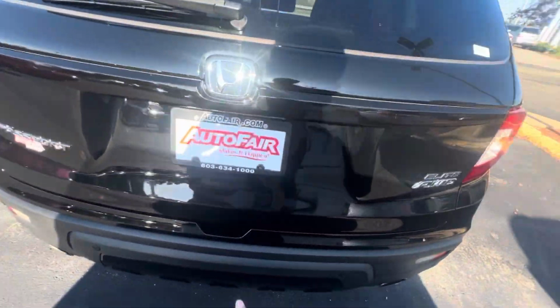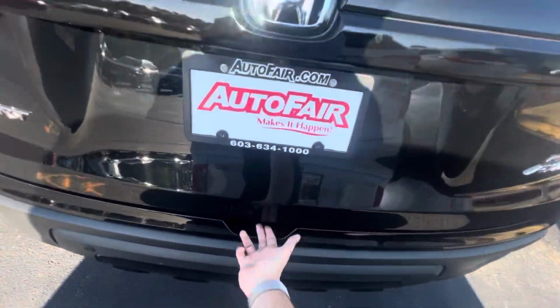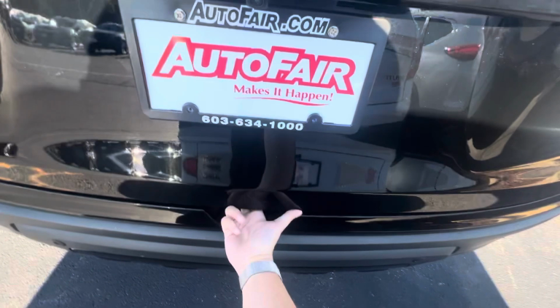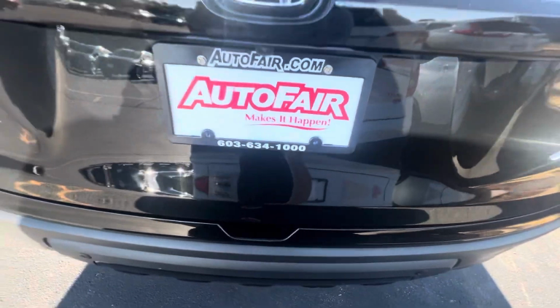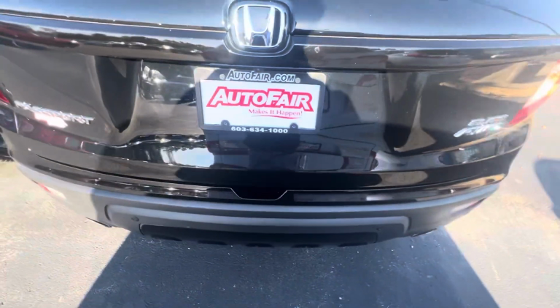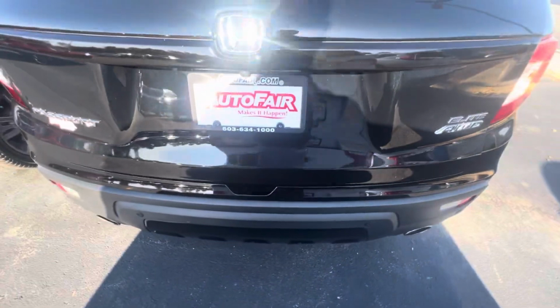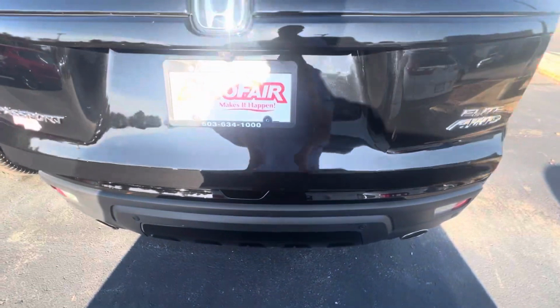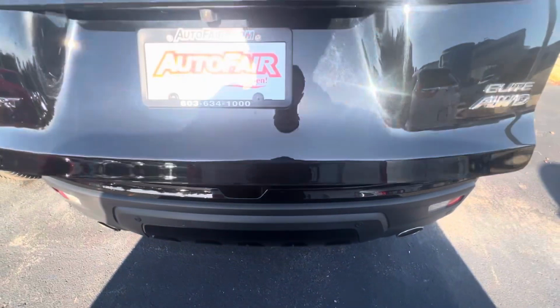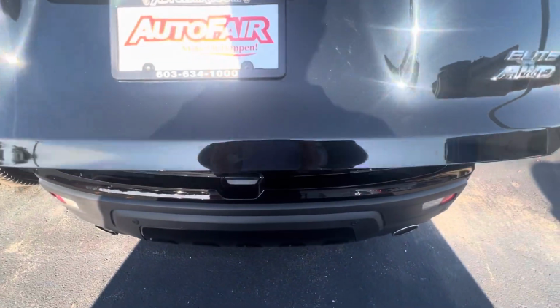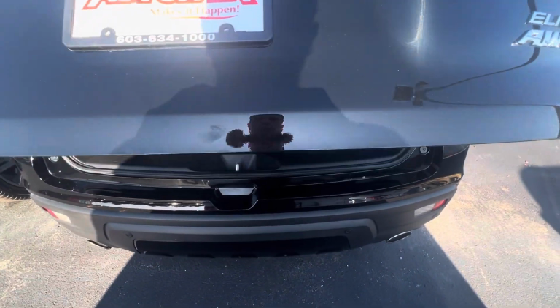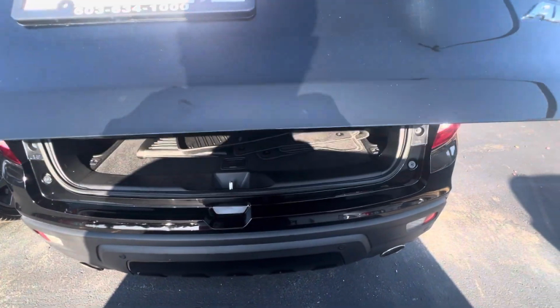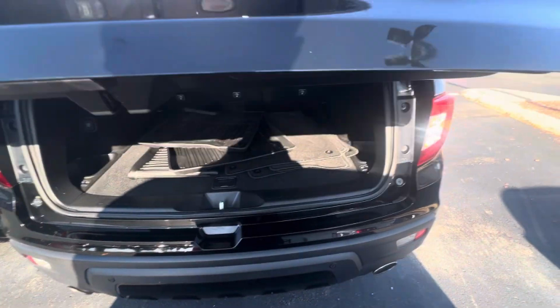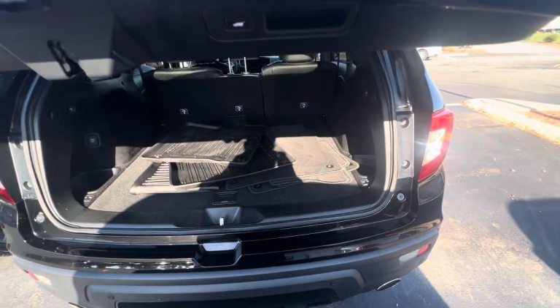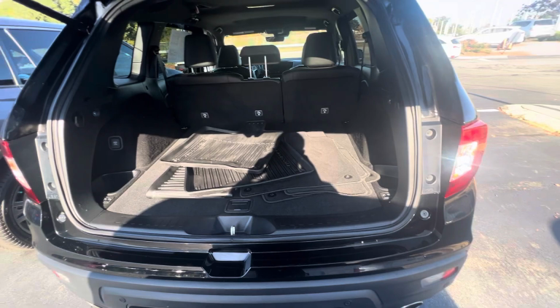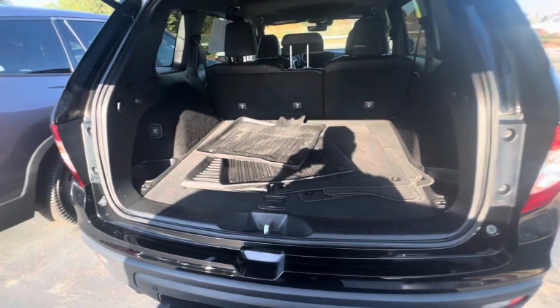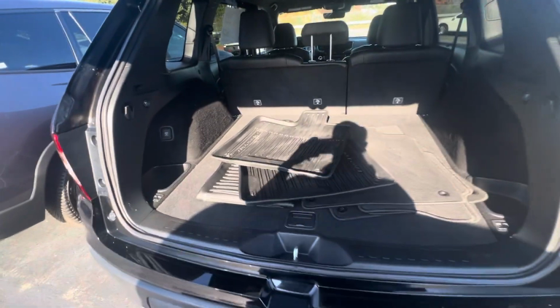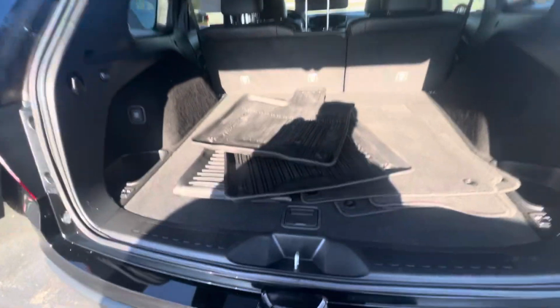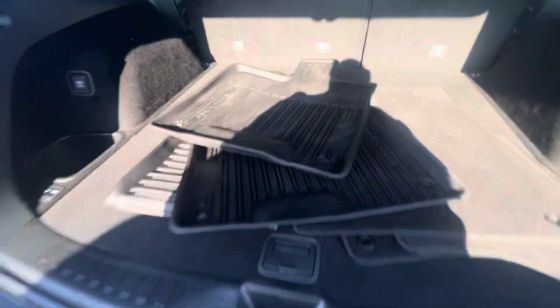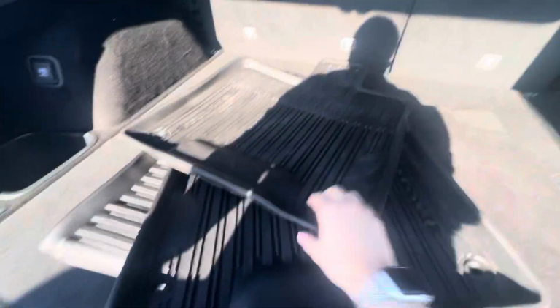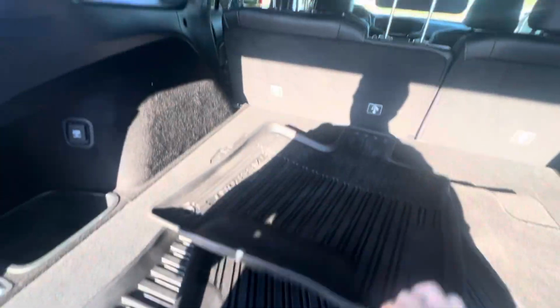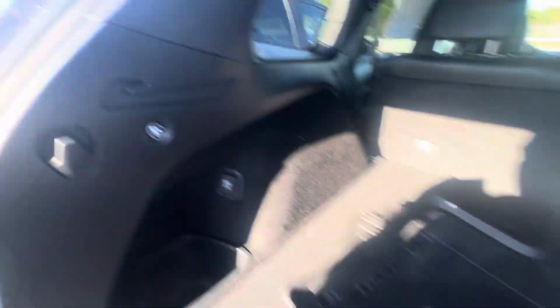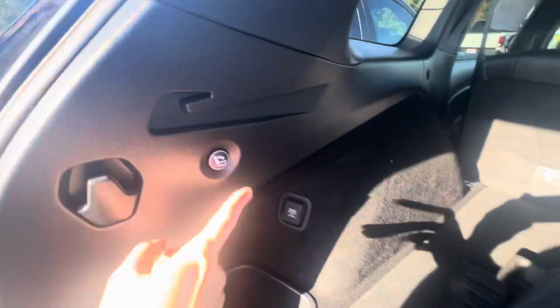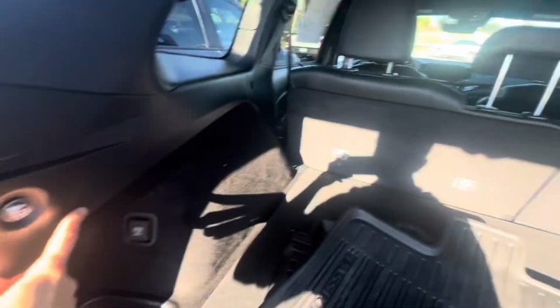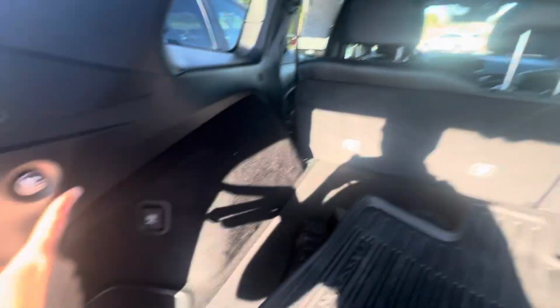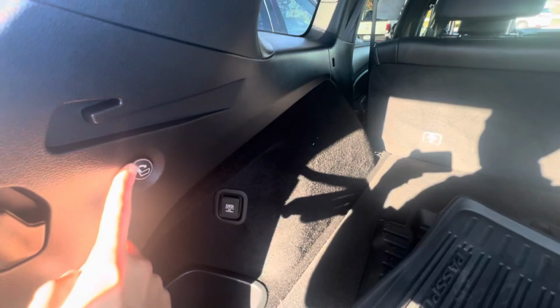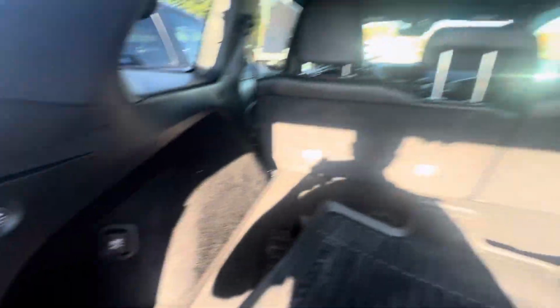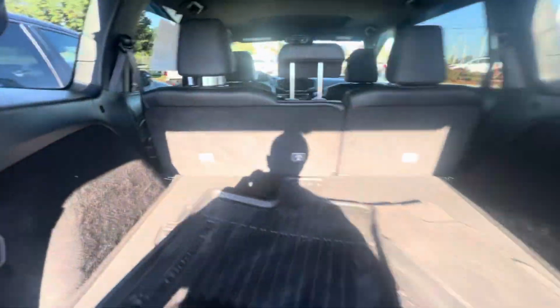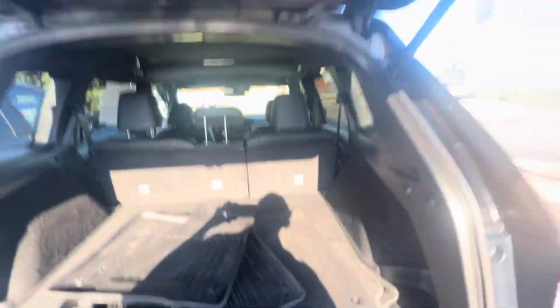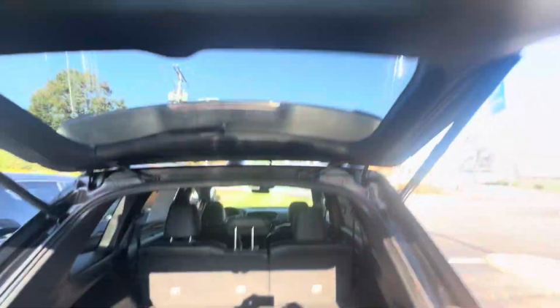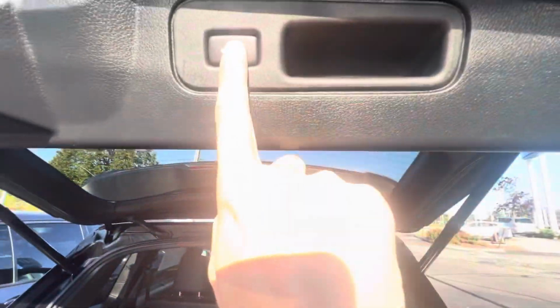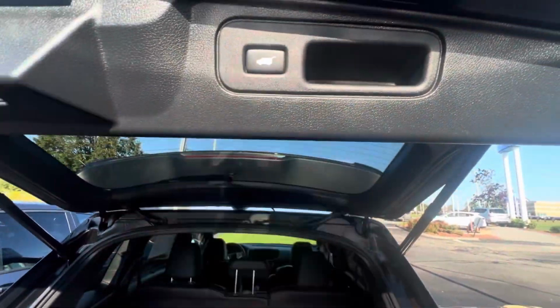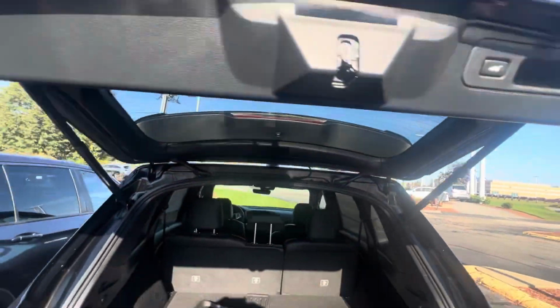Showing off the power tailgate — open that up like that. Plenty of space back here. All season floor mats come with the car. You can put these seats down with that button right there, and close that back up with this button right here.